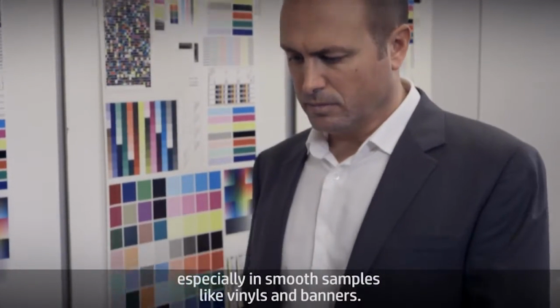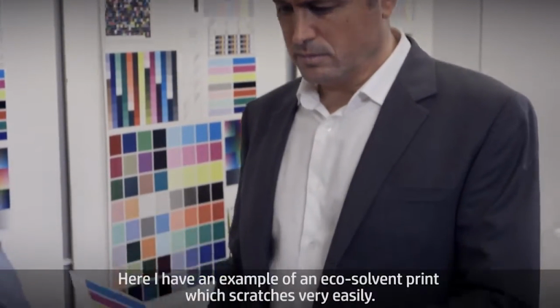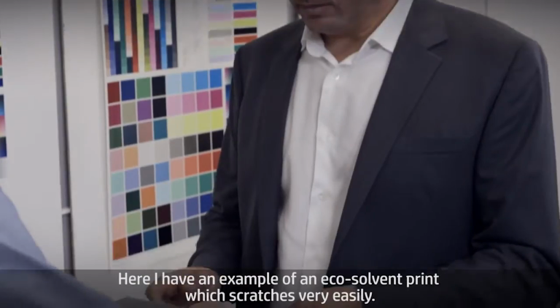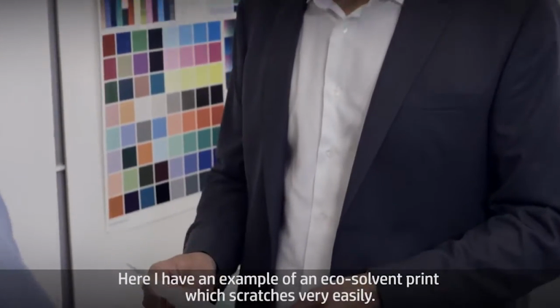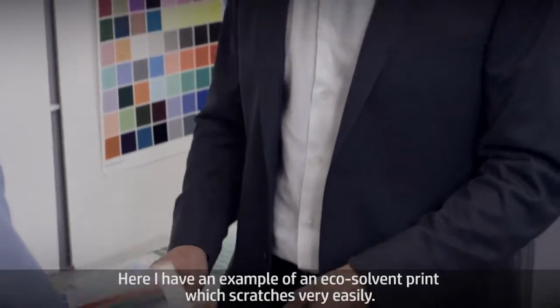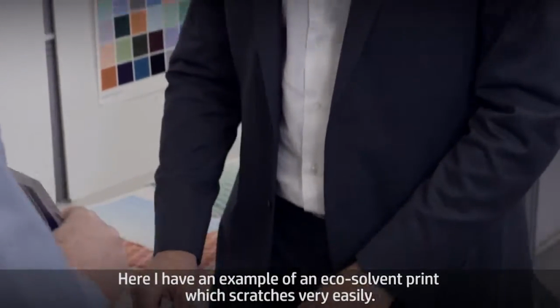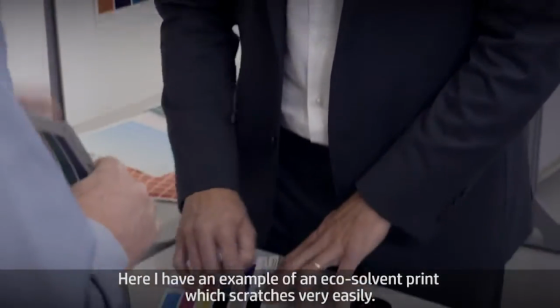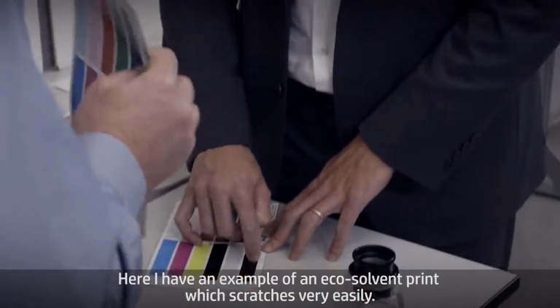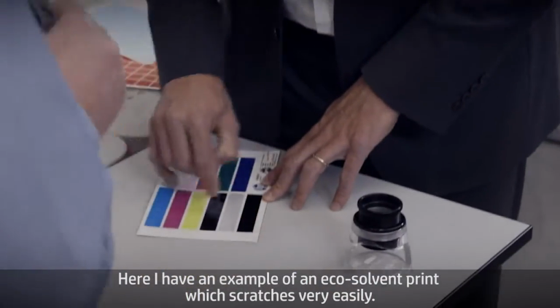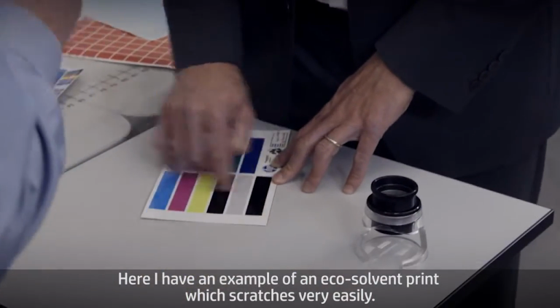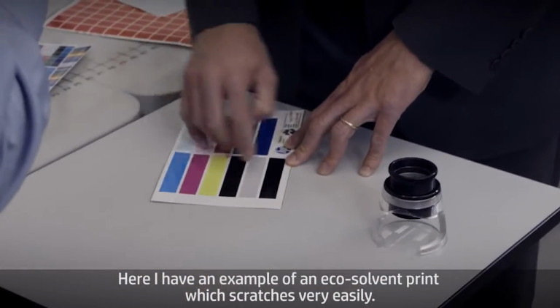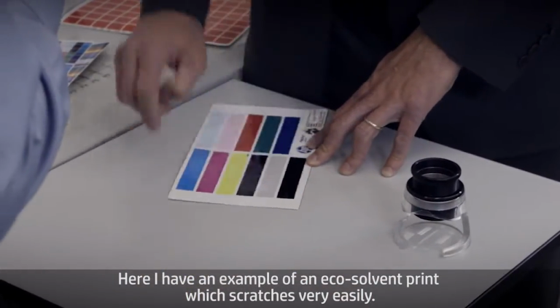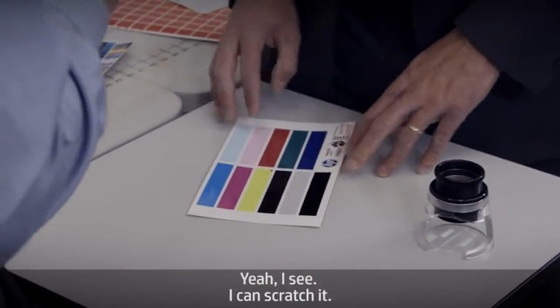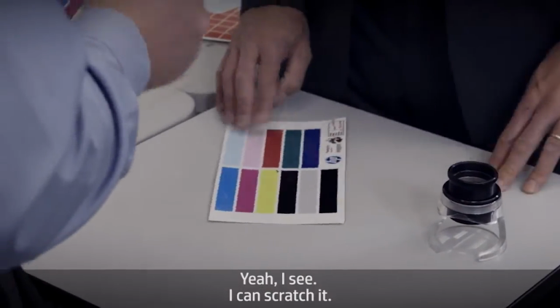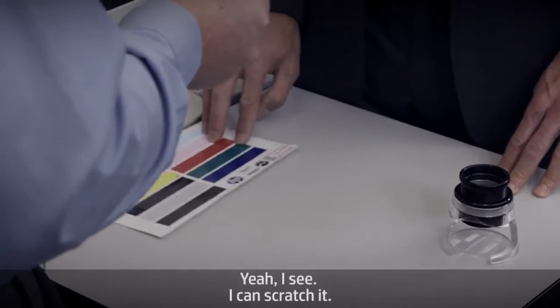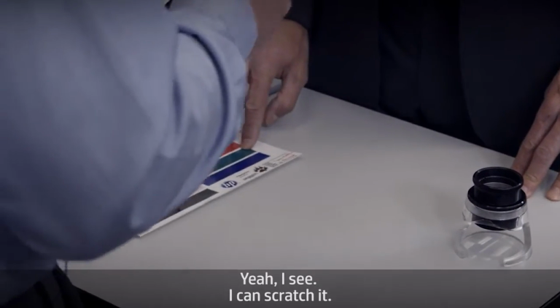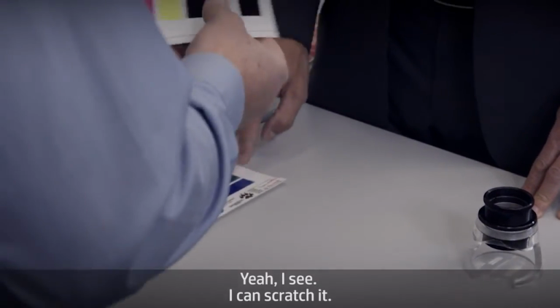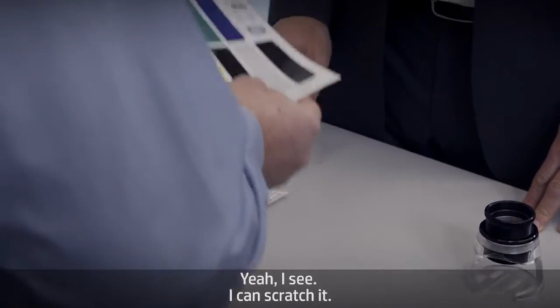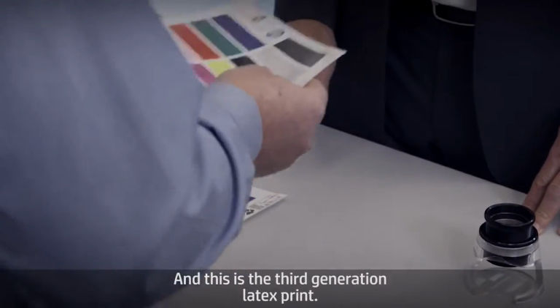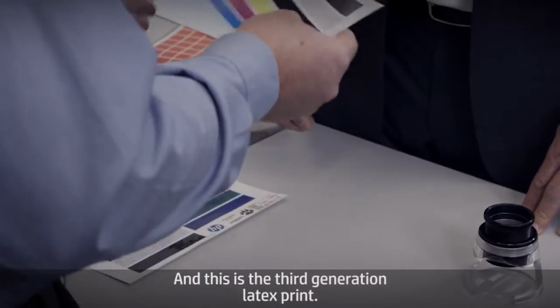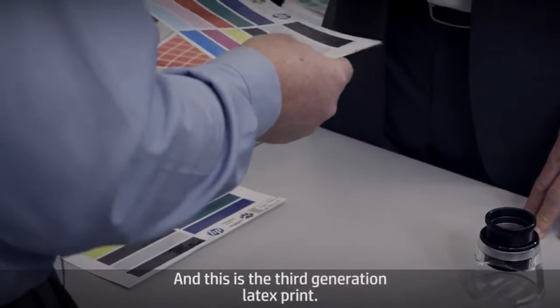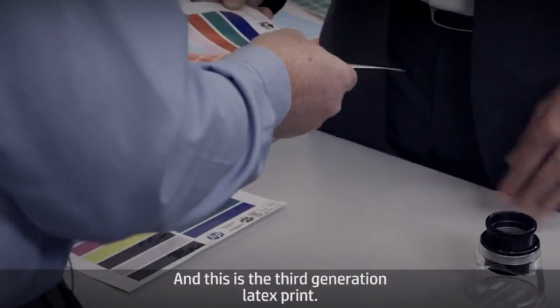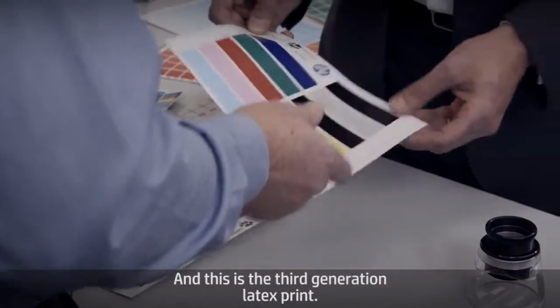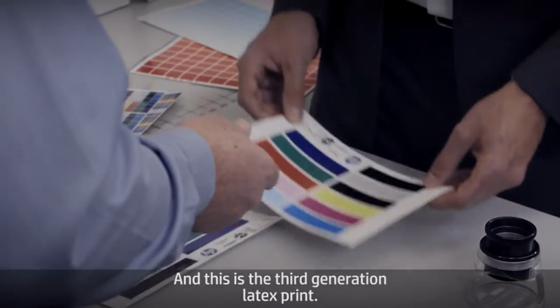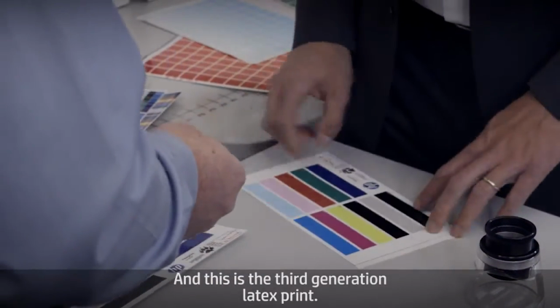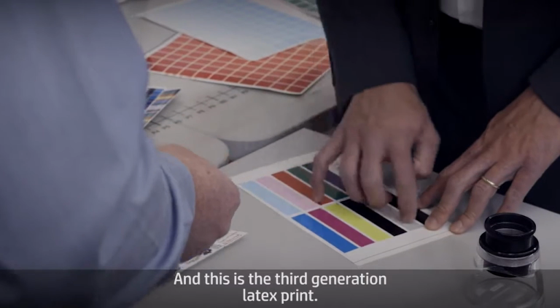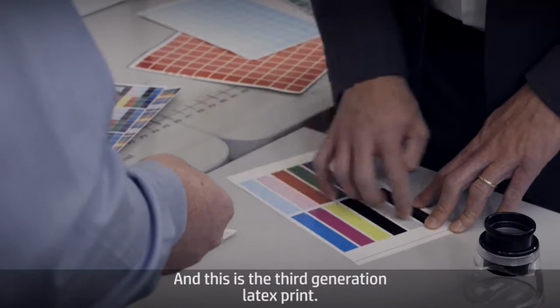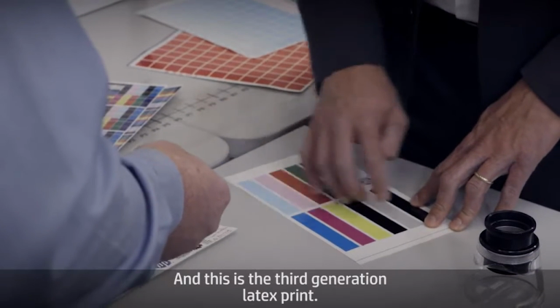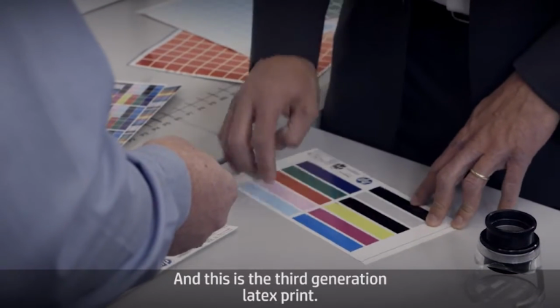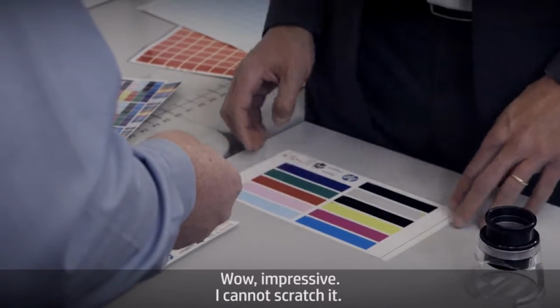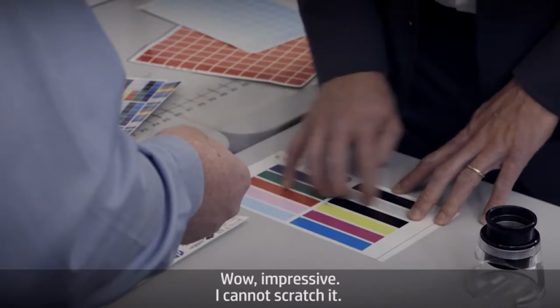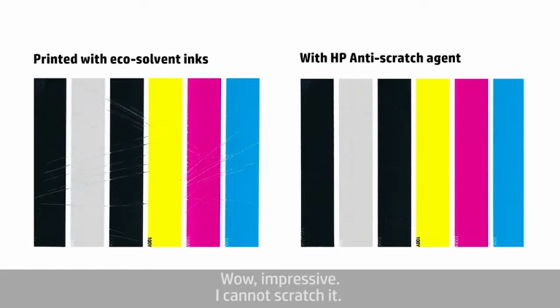Here I have an example of an eco-solvent print which scratches very easily. Yeah, I see — I cannot scratch it. And this is the third generation latex print. Wow. Impressive. I cannot scratch it.